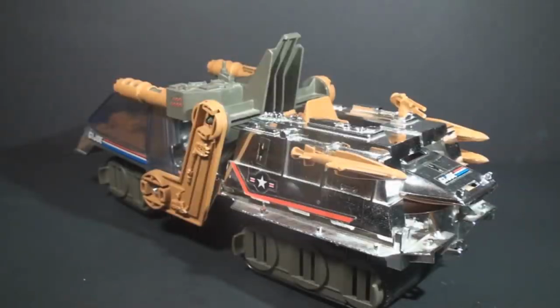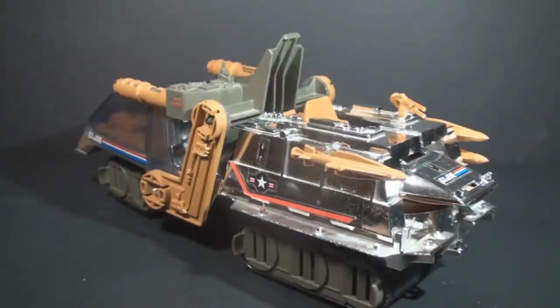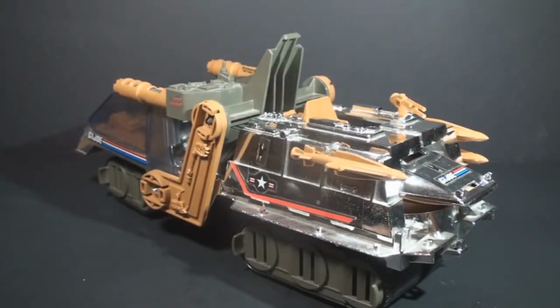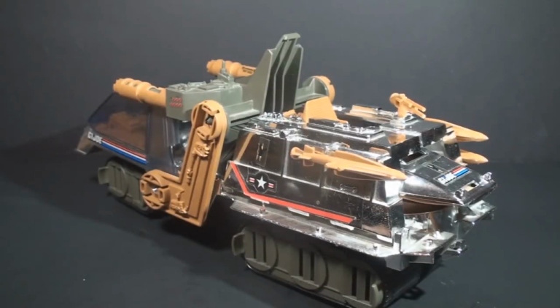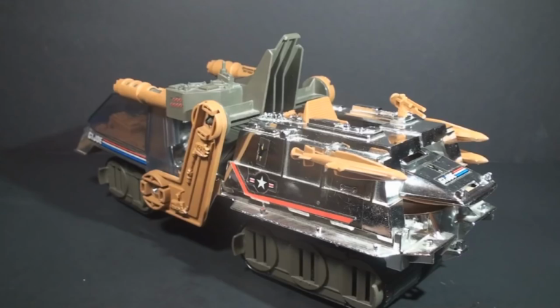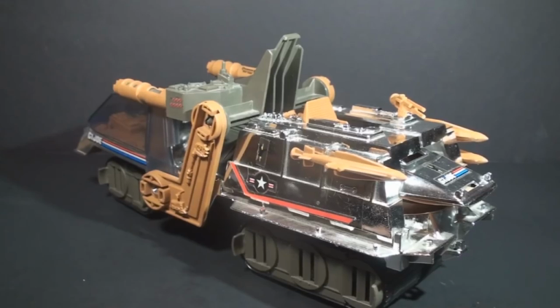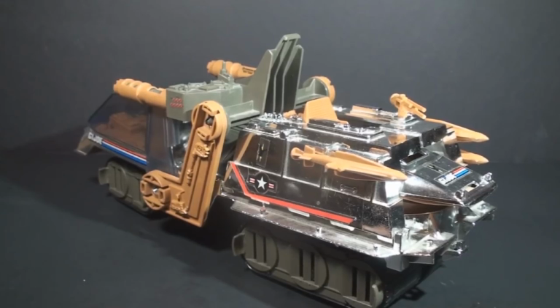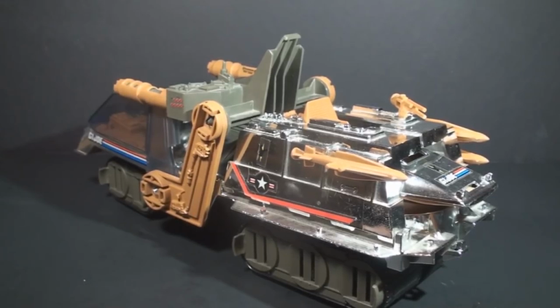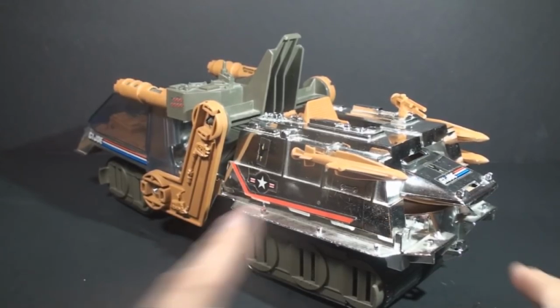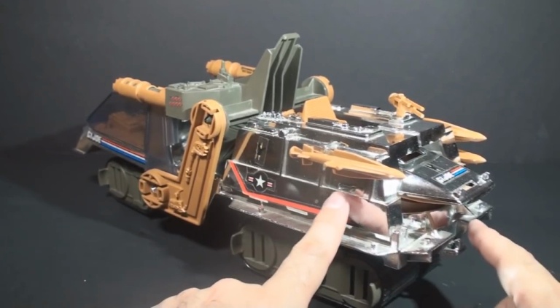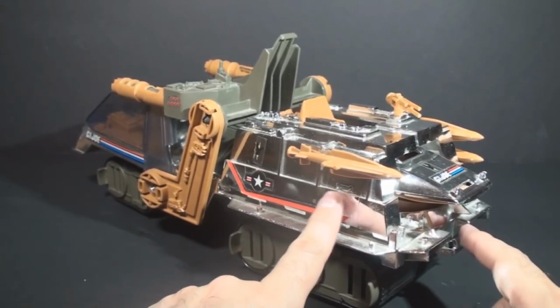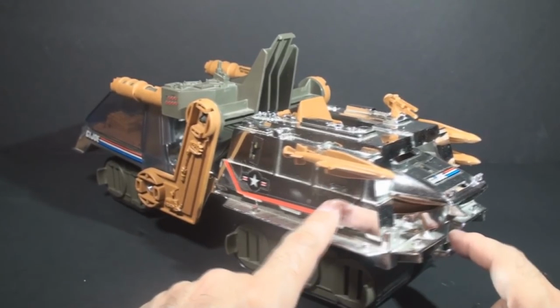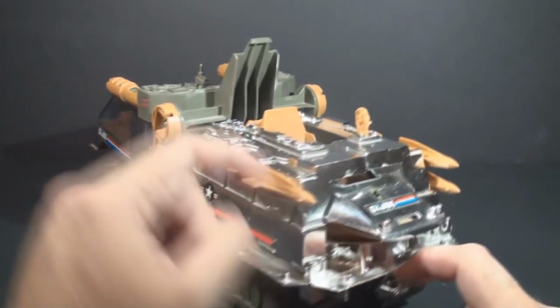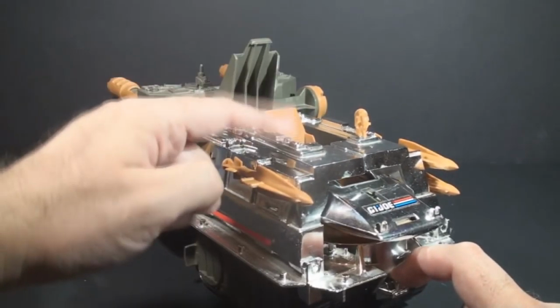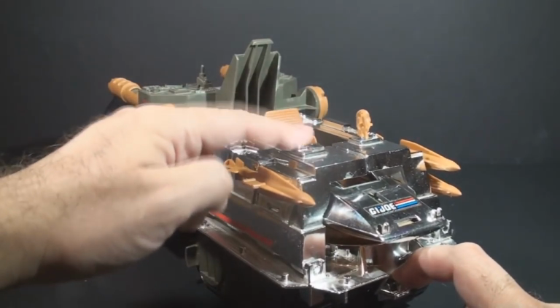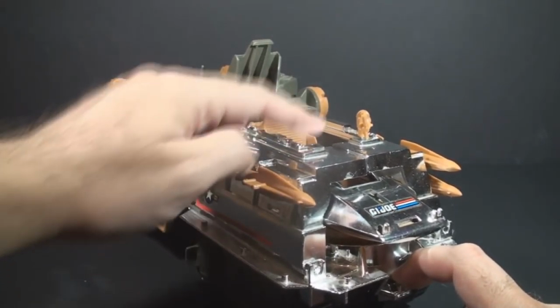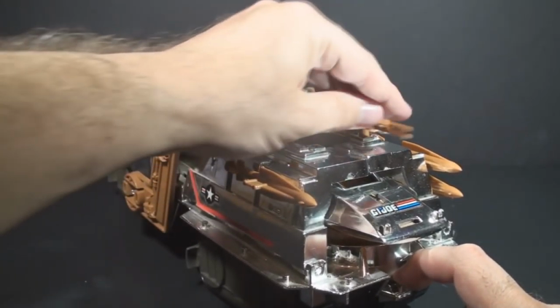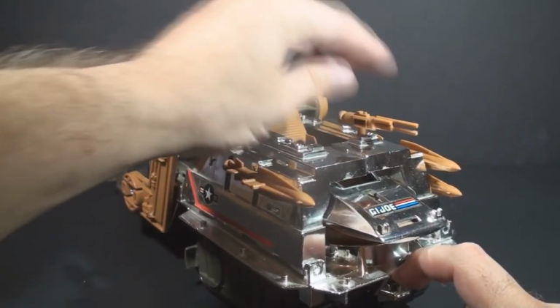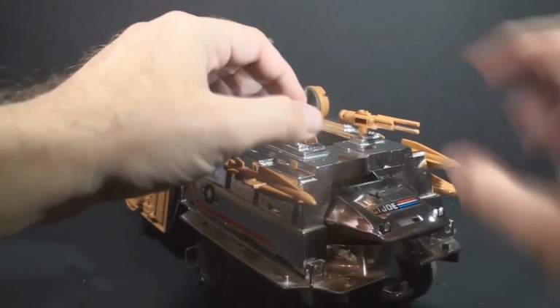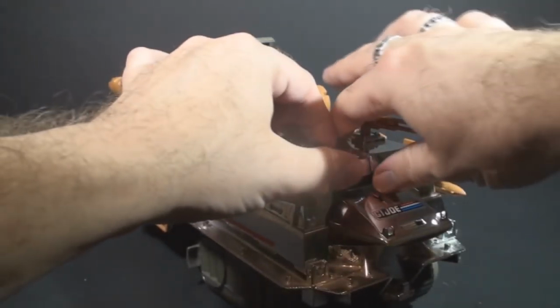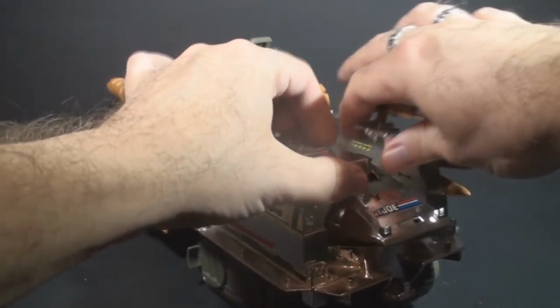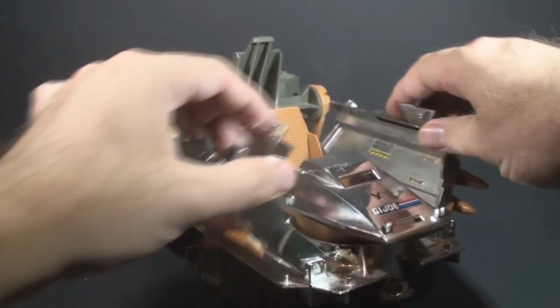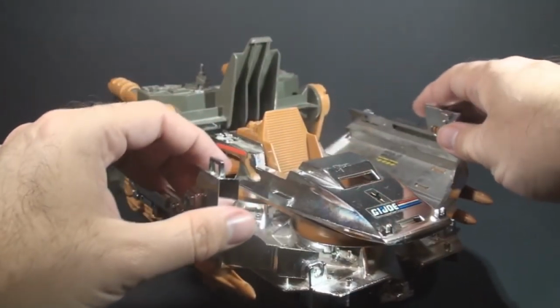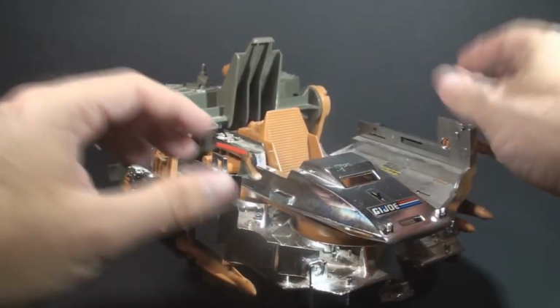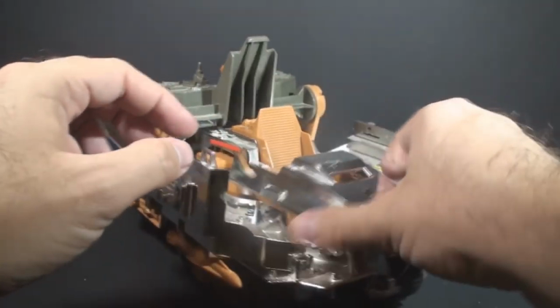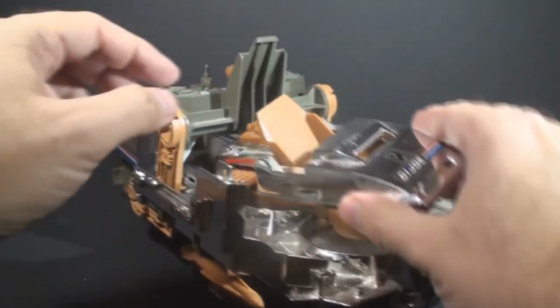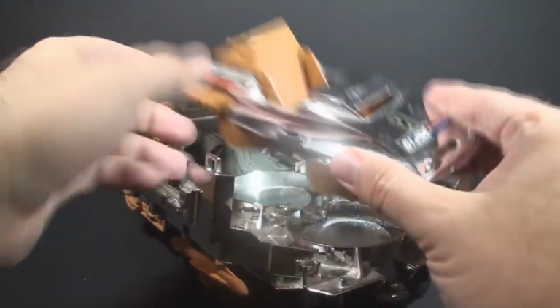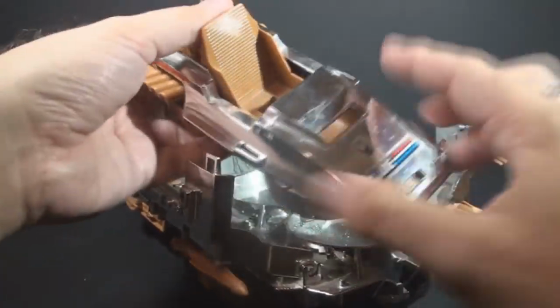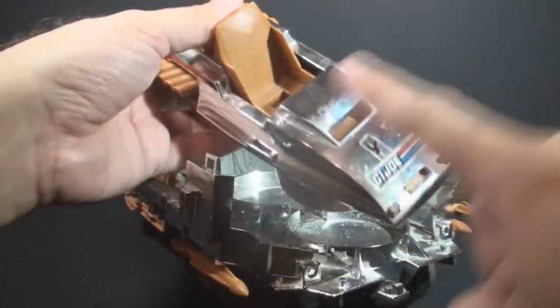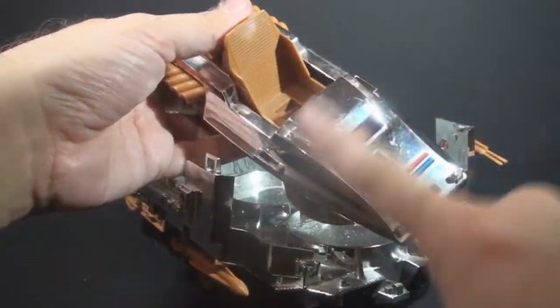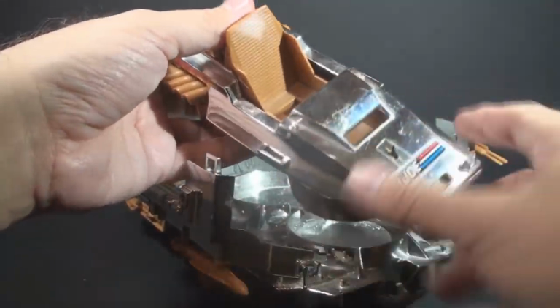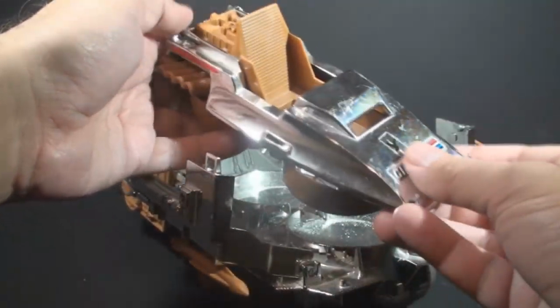This vehicle is mostly complete. It is missing a few parts — it's missing one of the missiles, and of course it's missing that top gun. Then on the Skycar, it is missing the two mounted guns for the sides.